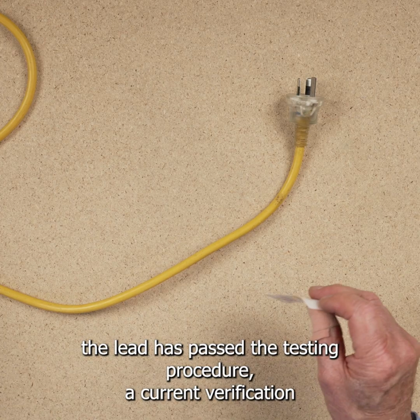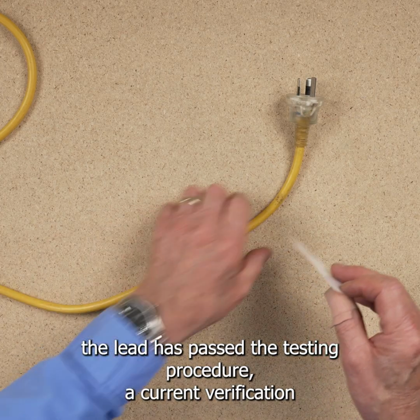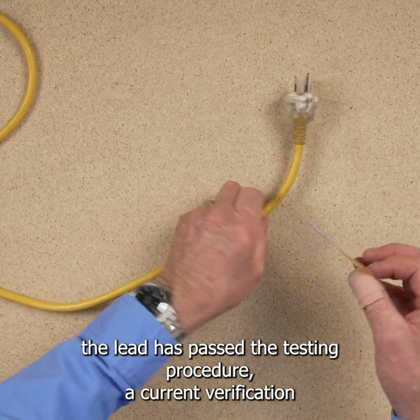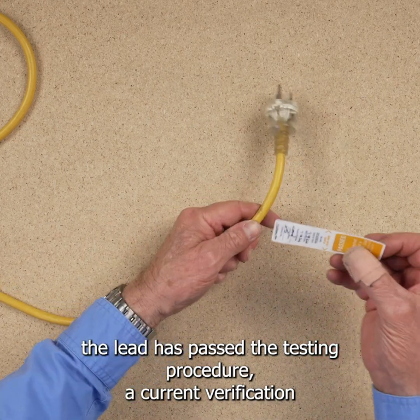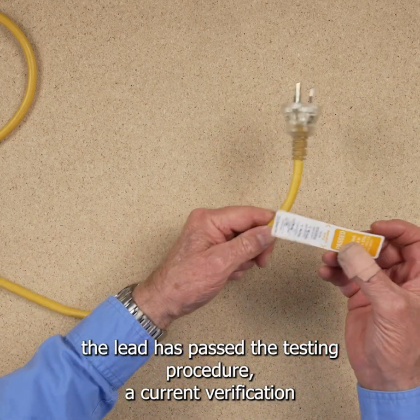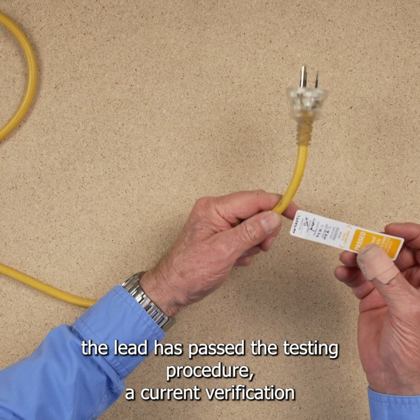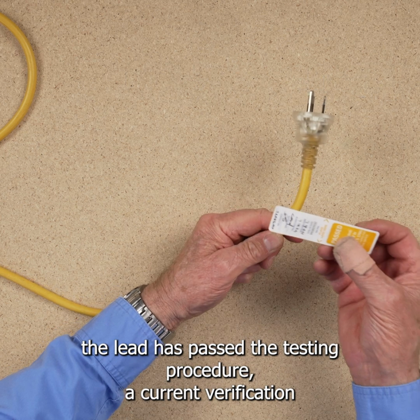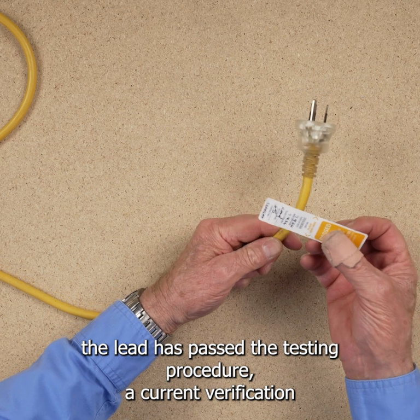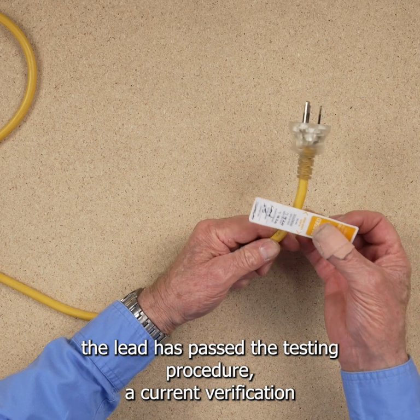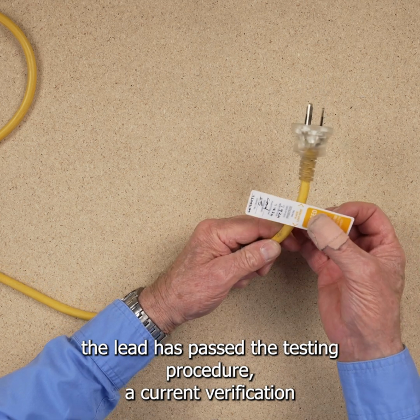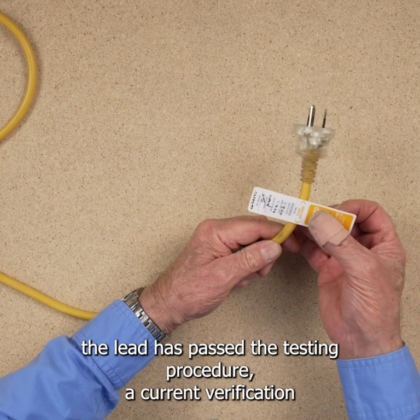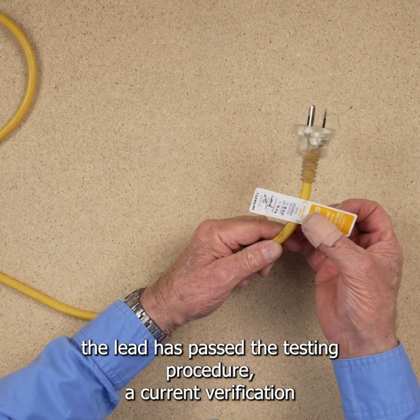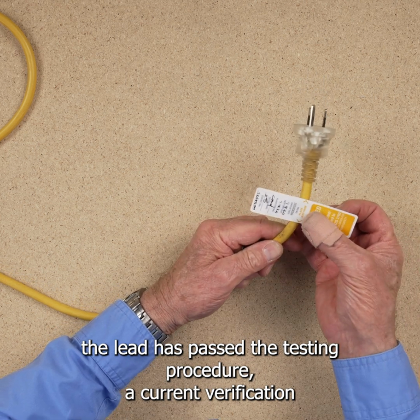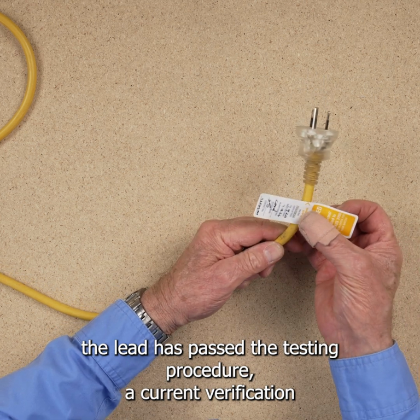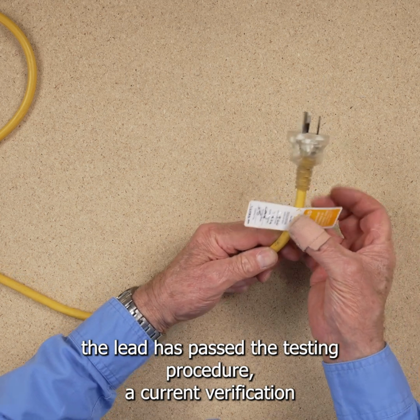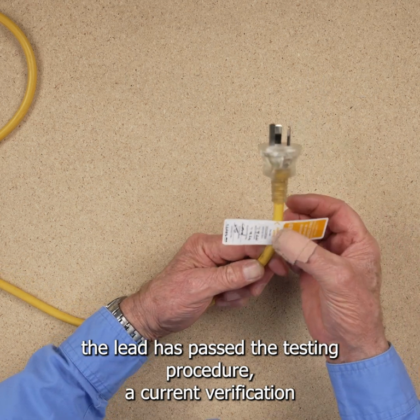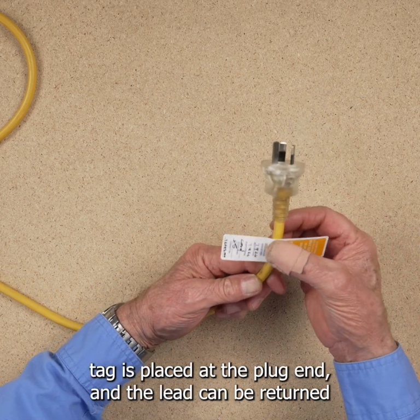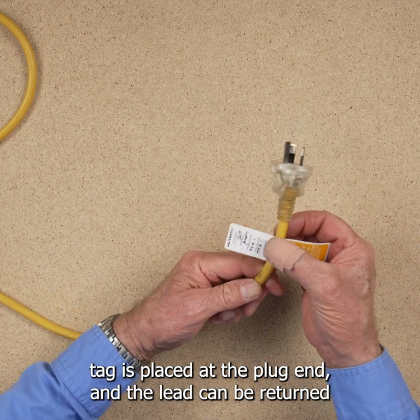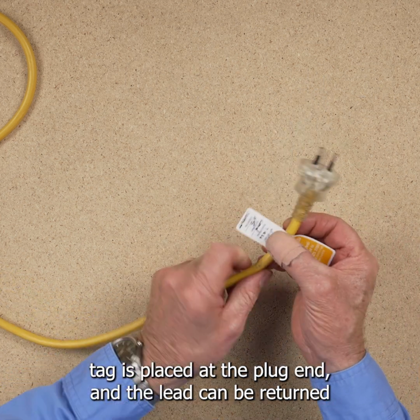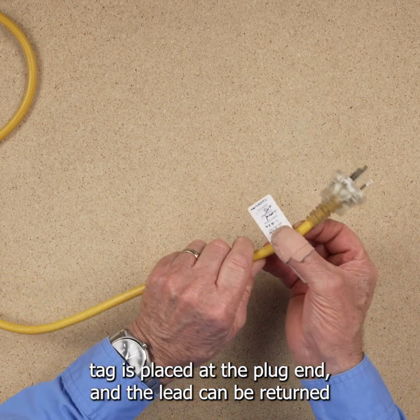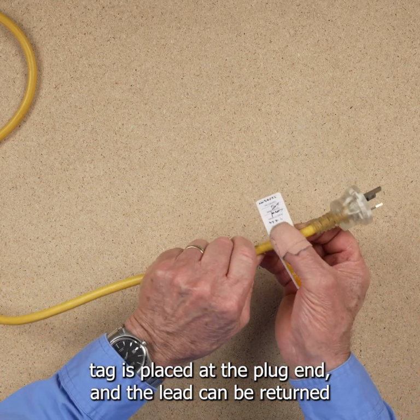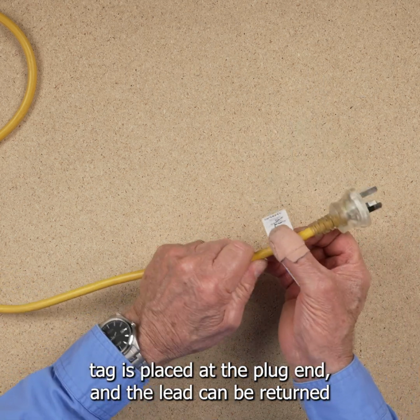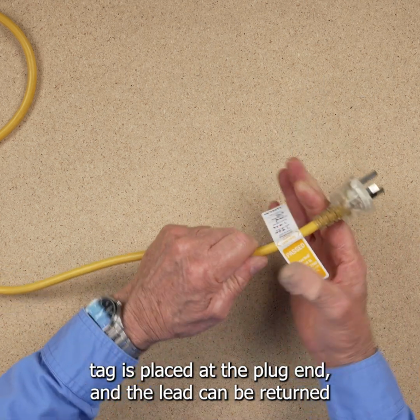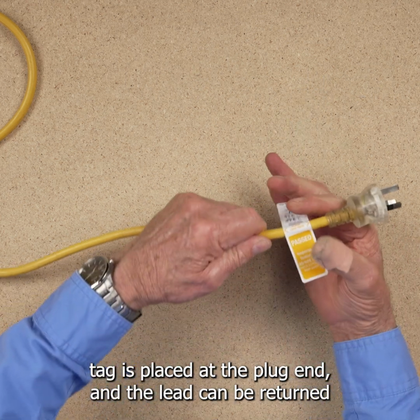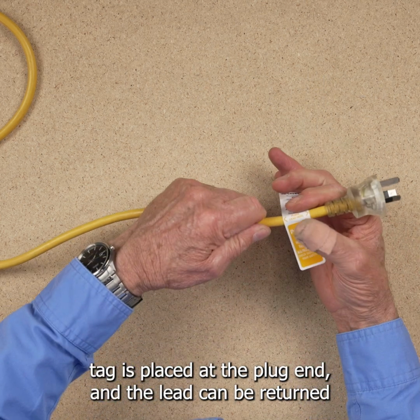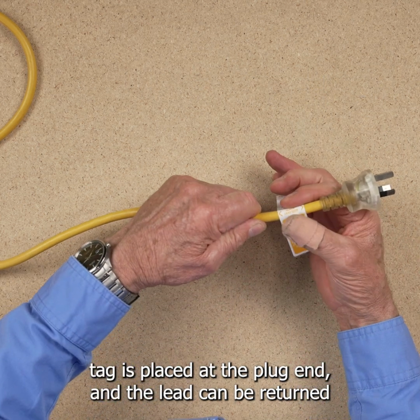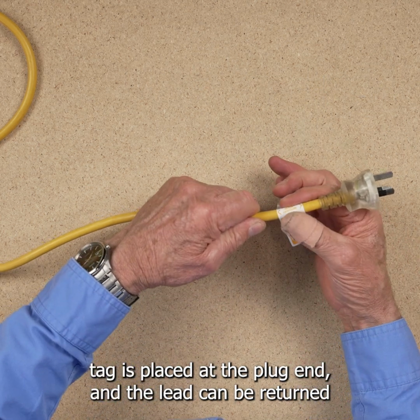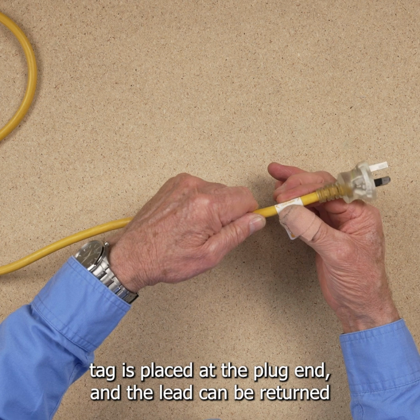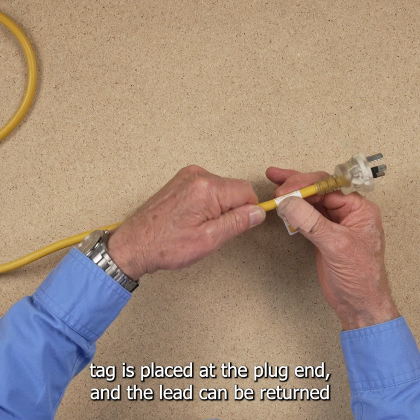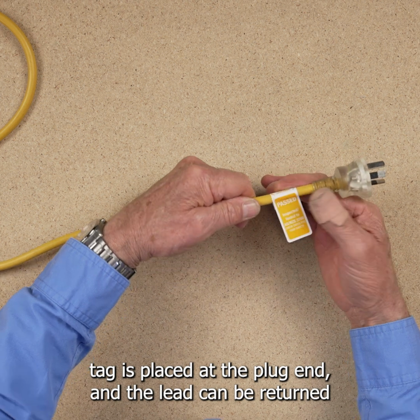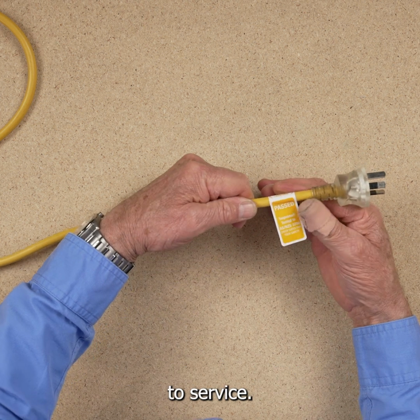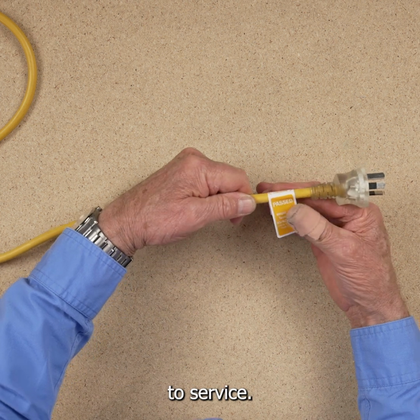Once the lead has passed the testing procedure, a current verification tag is placed on the plug-end, and the lead can be returned to service.